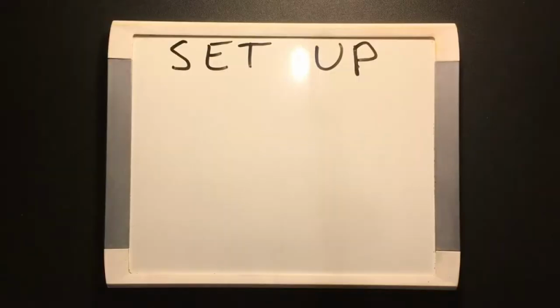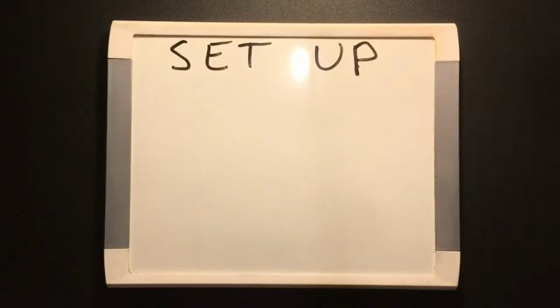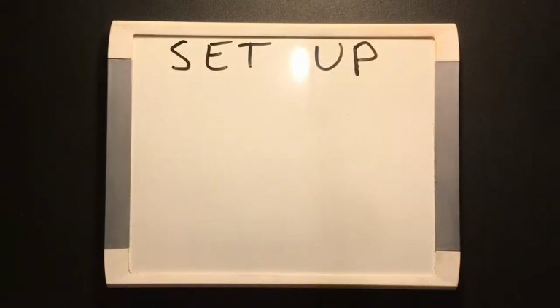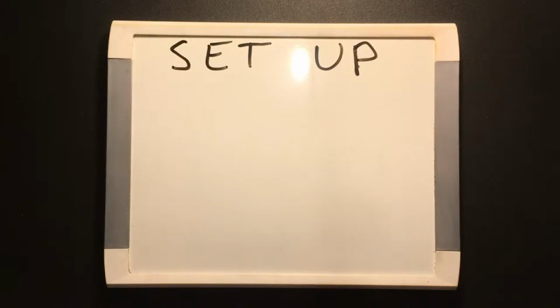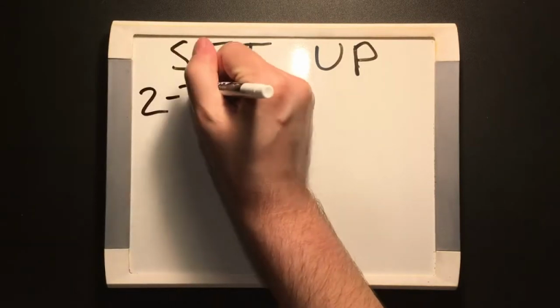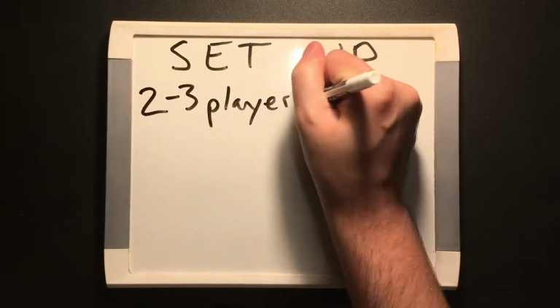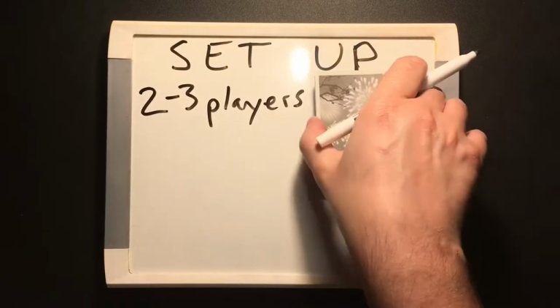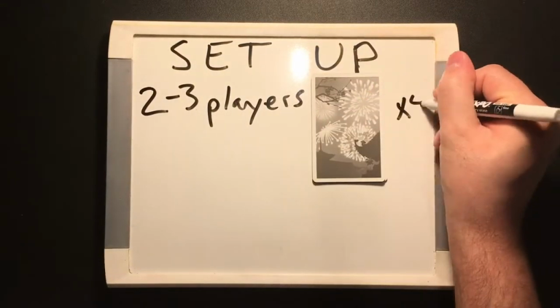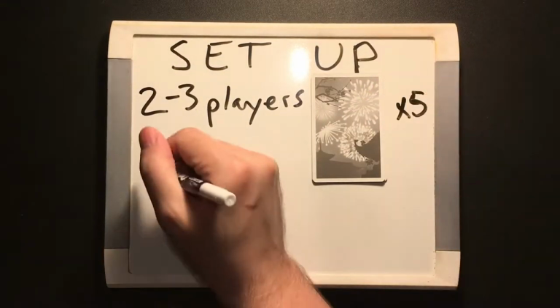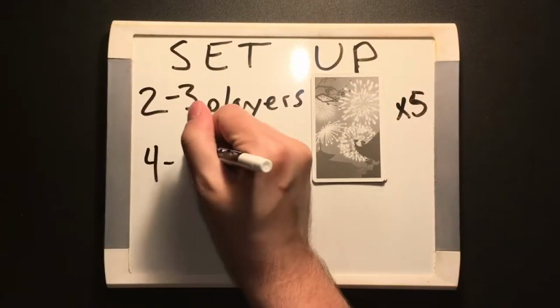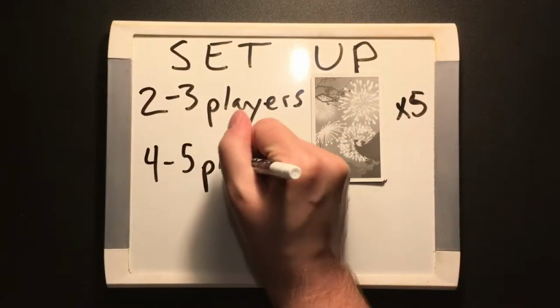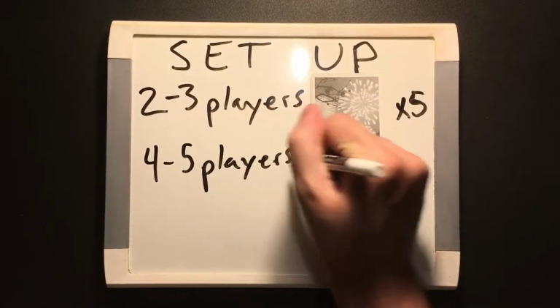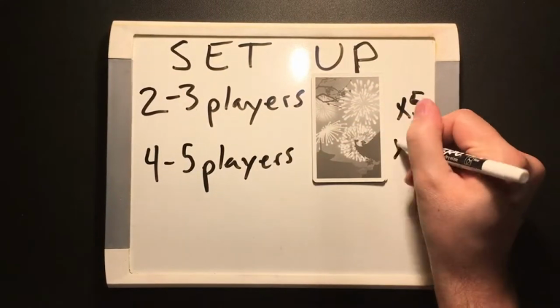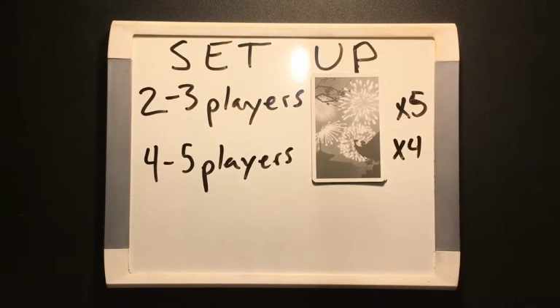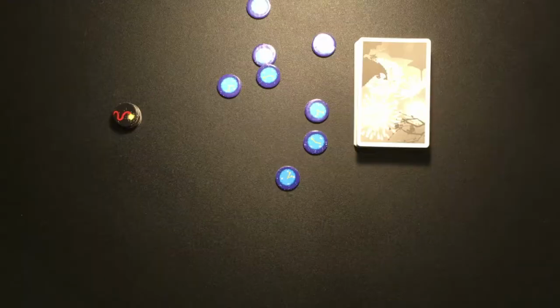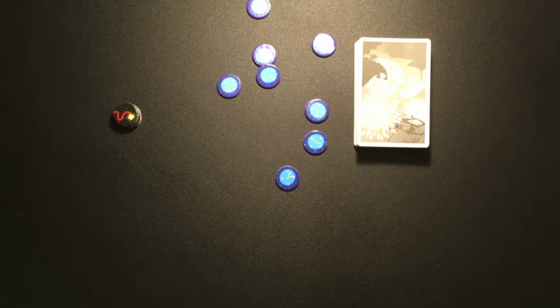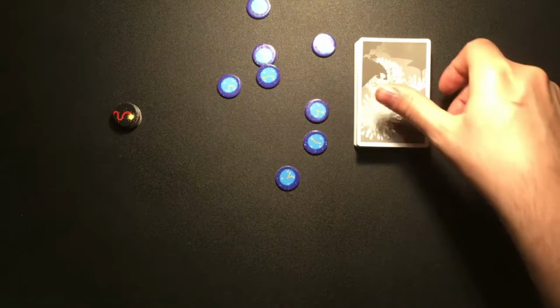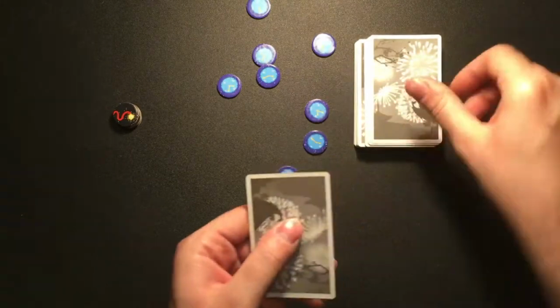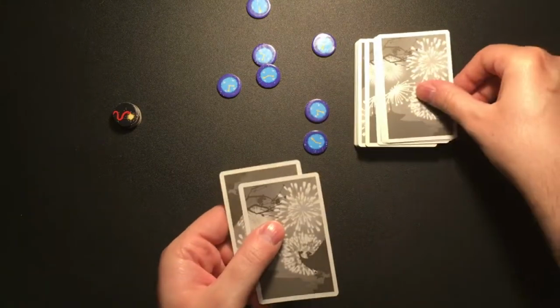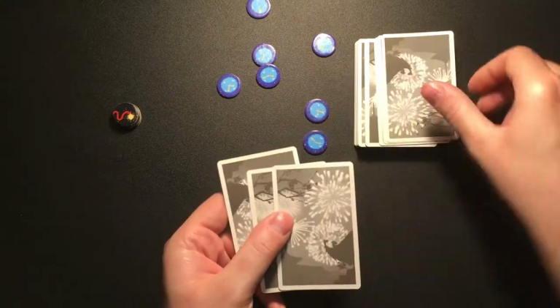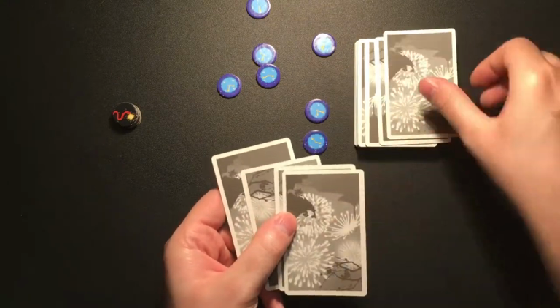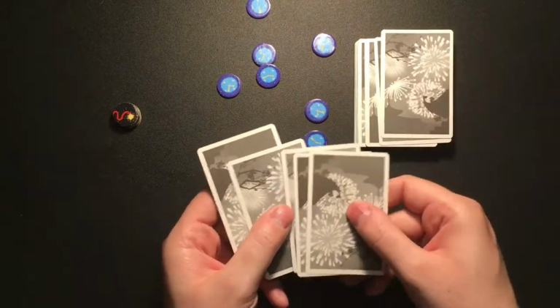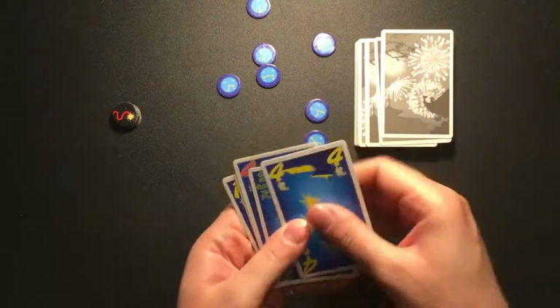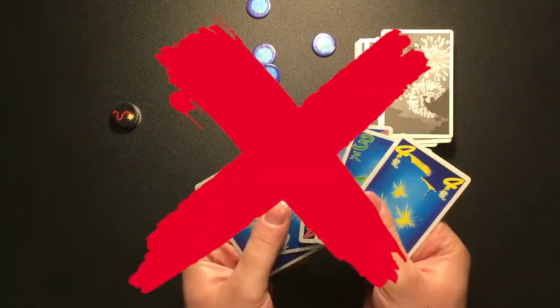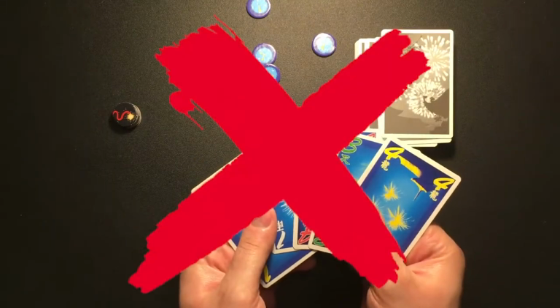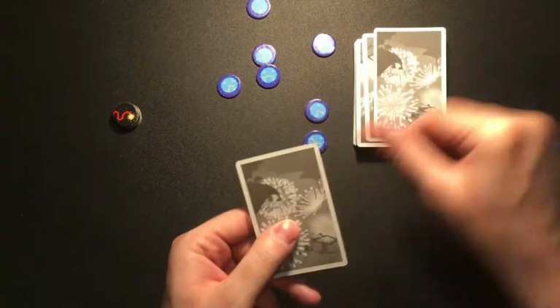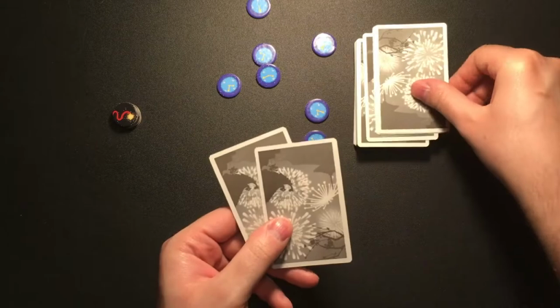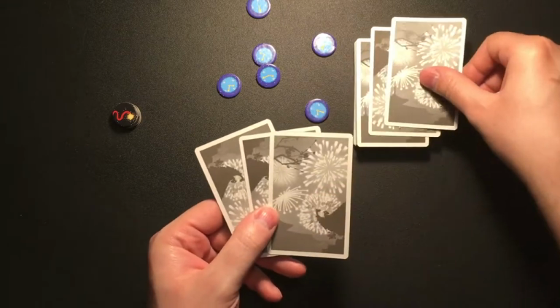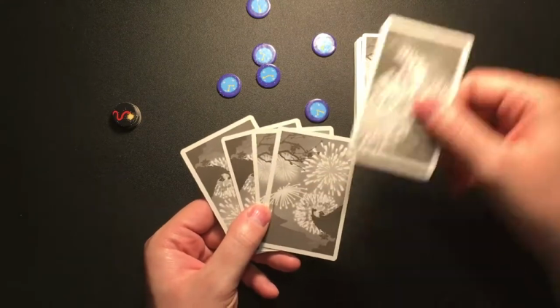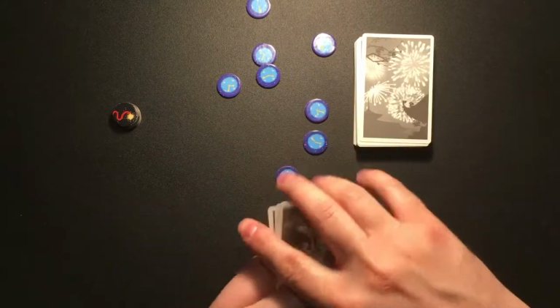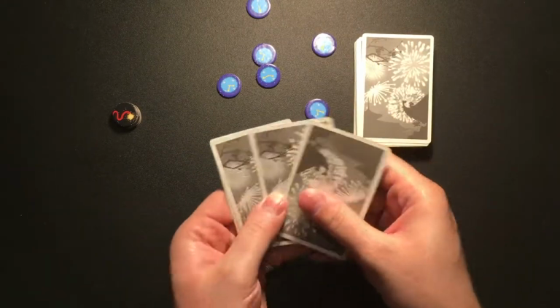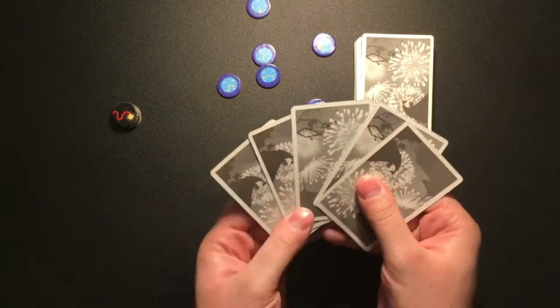Deal the starting hands — five each for two or three players, four each for four or five players. Keep in mind, at no point in the game will you ever look at your own hand. It will always be facing away from you, for the other players to see.